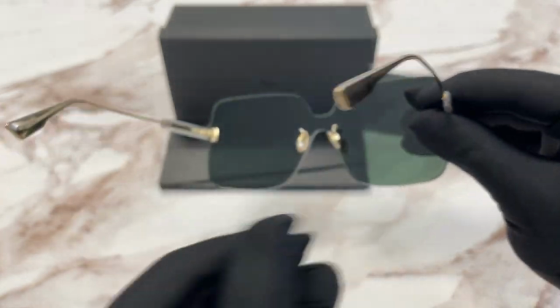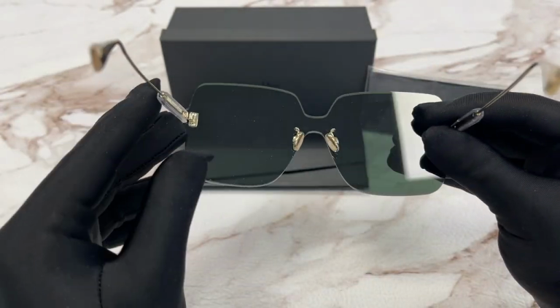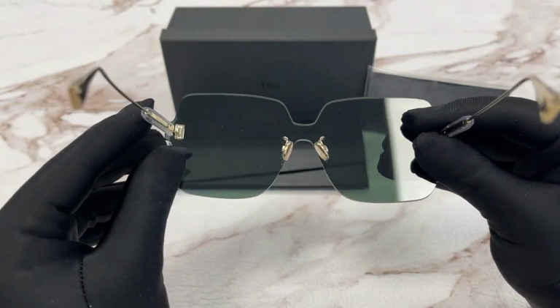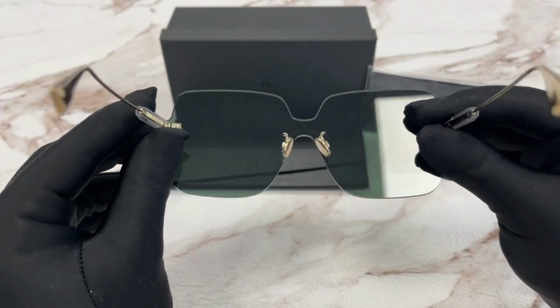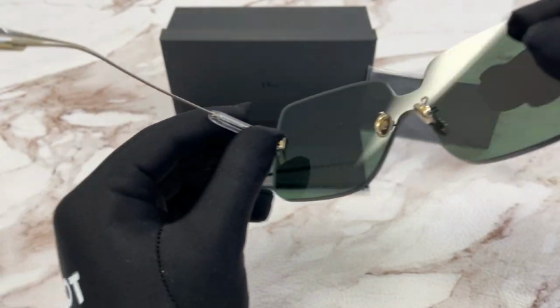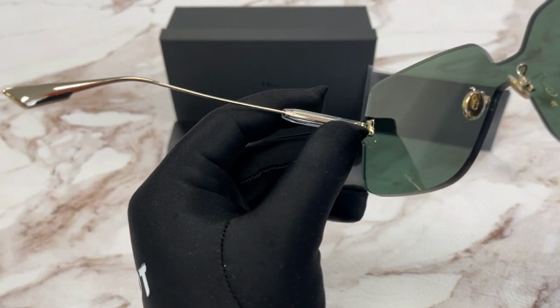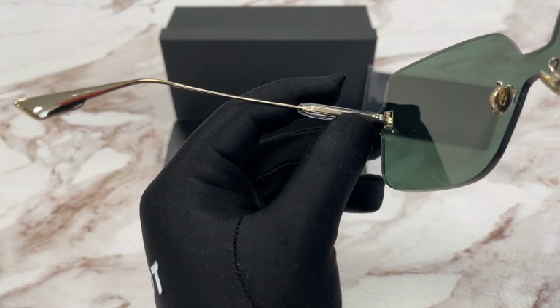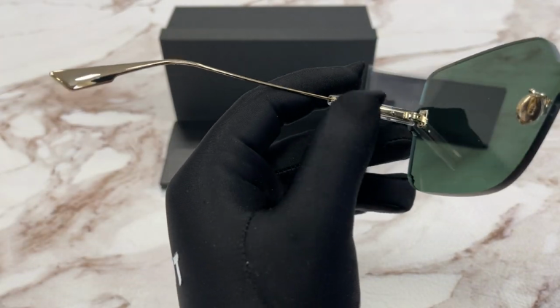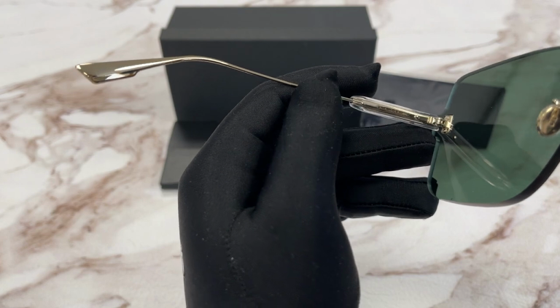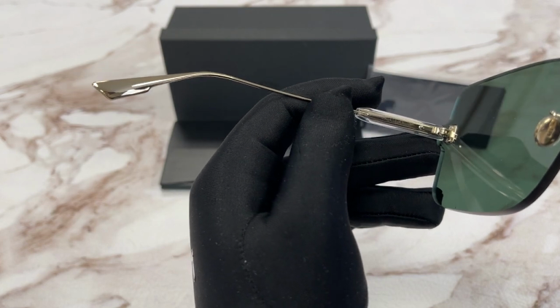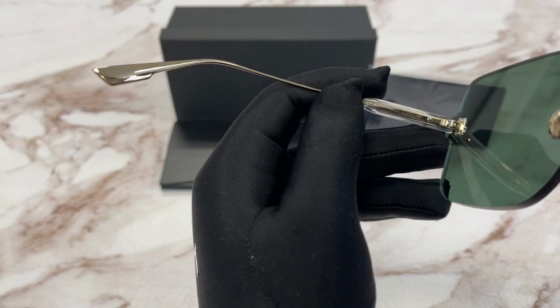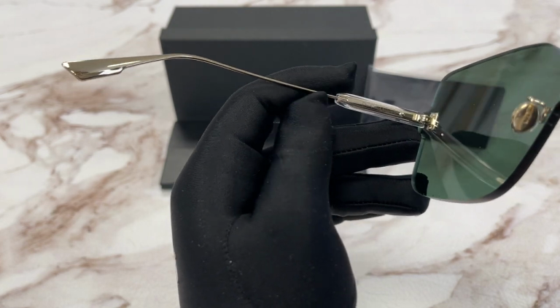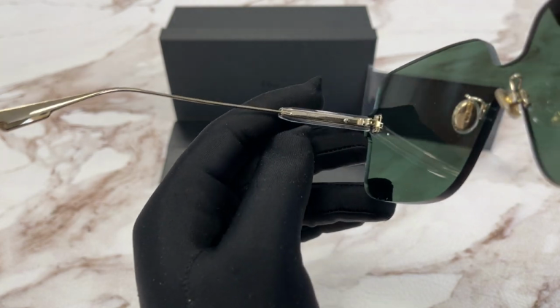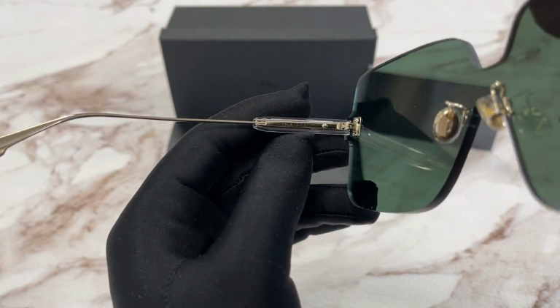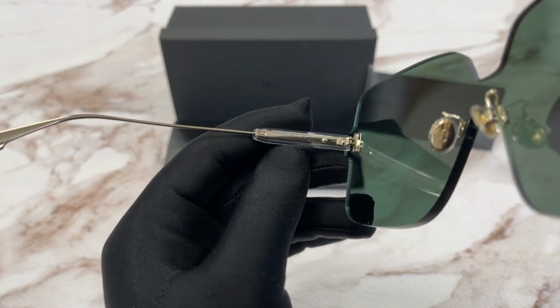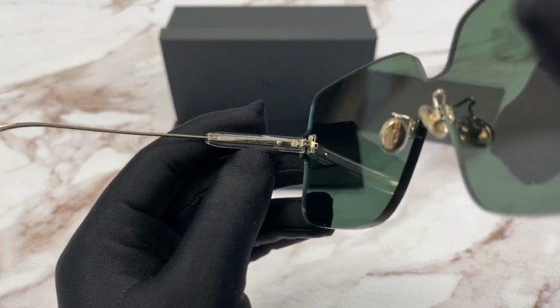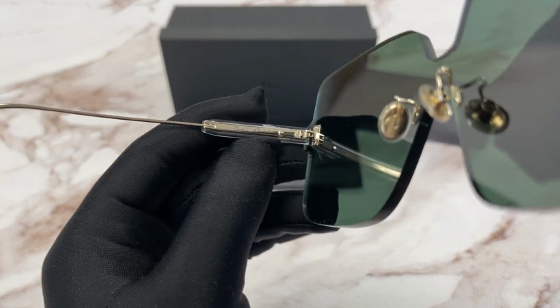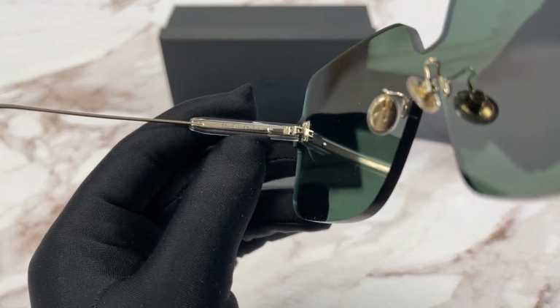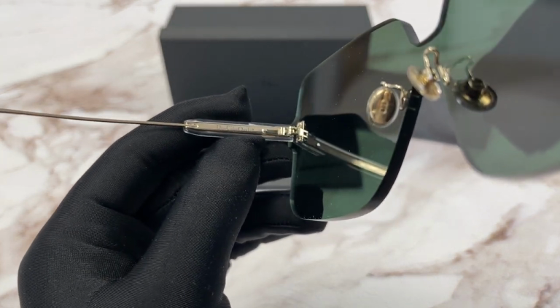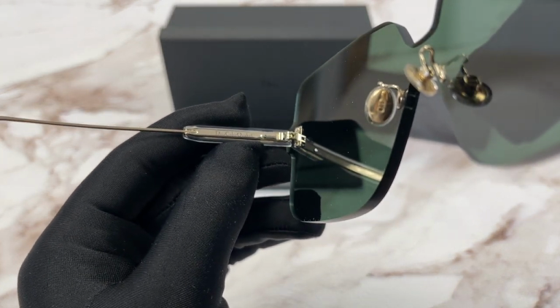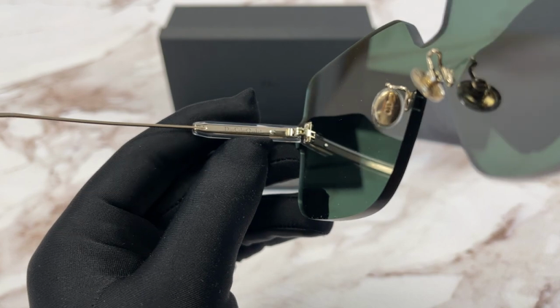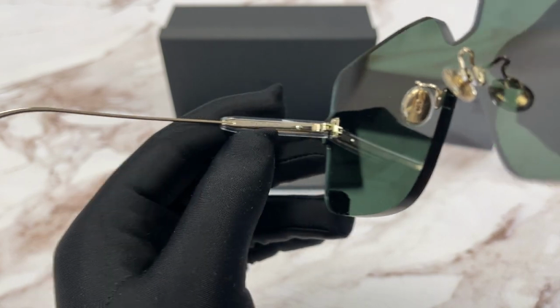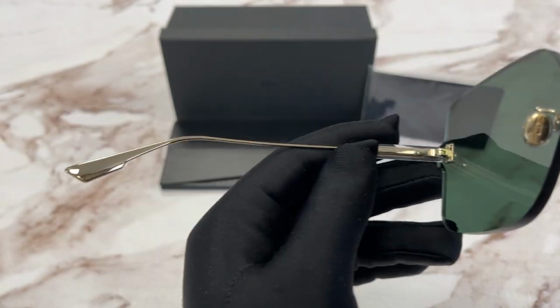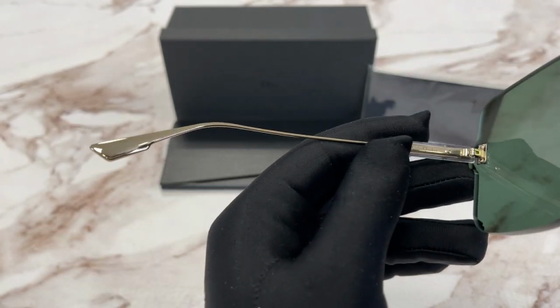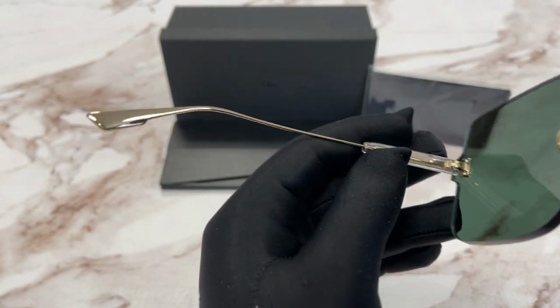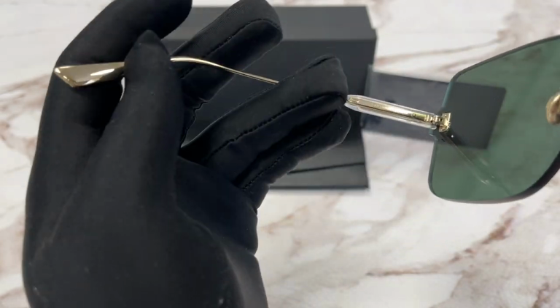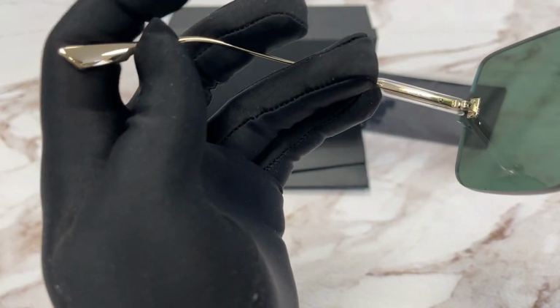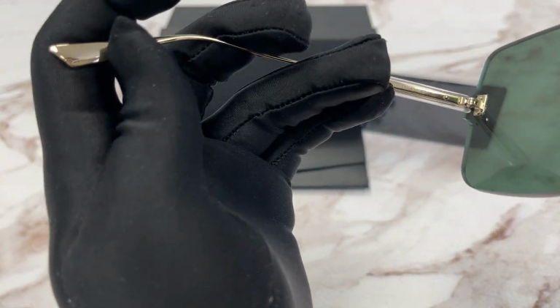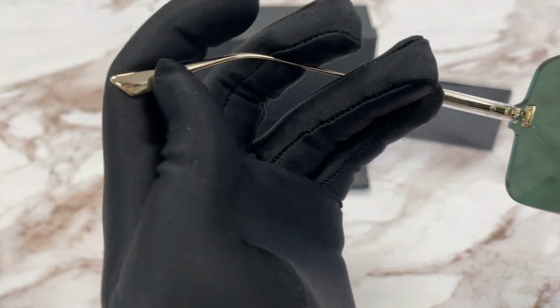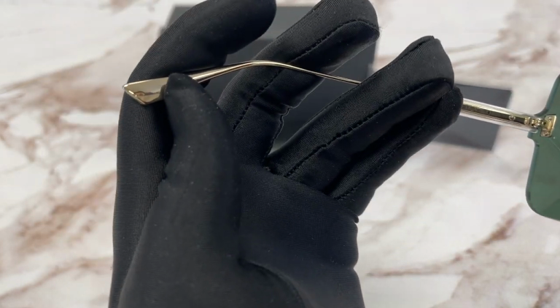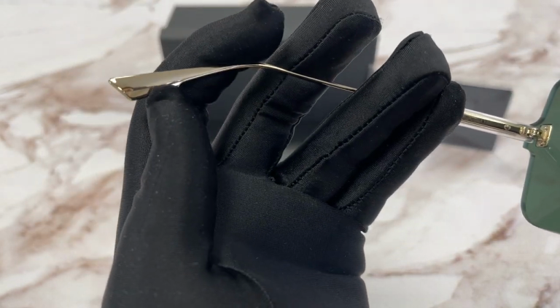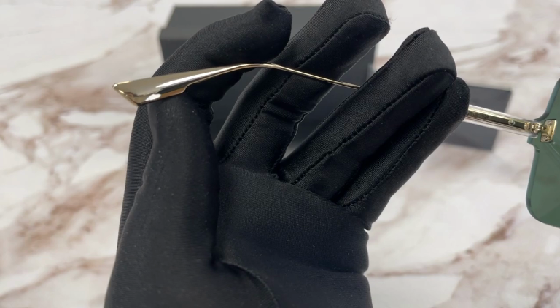This is the inside of the frame. Here's the frame info: Dior Color Quake 1. This is the model number.